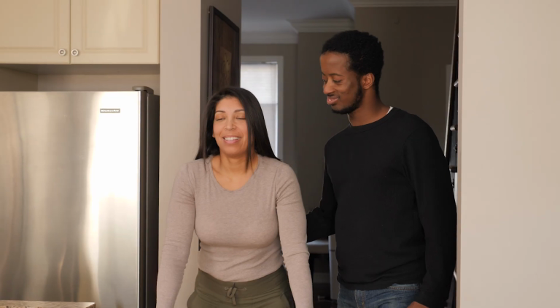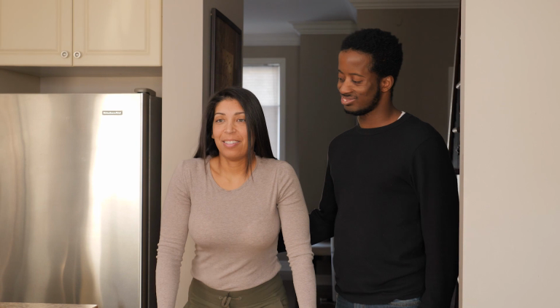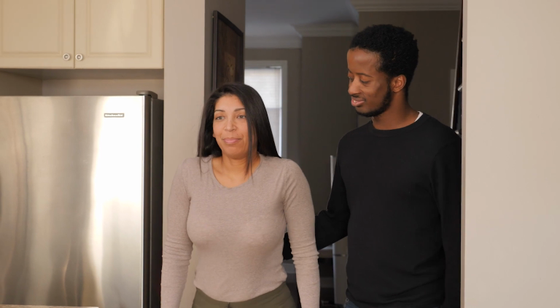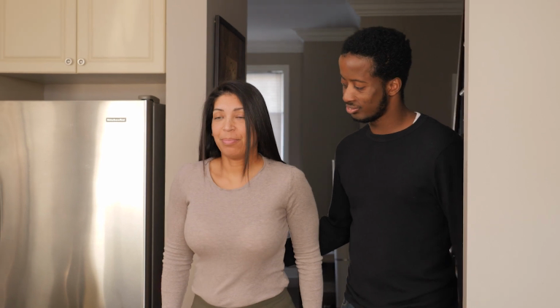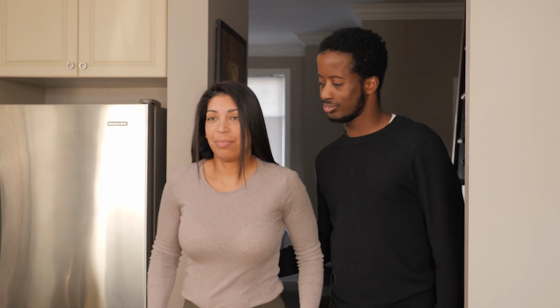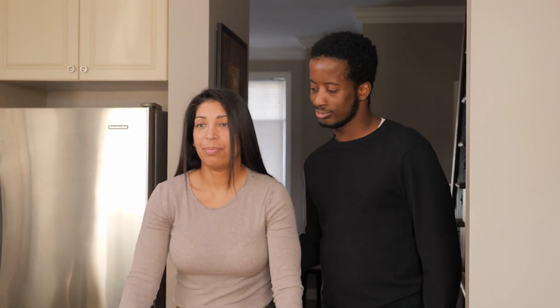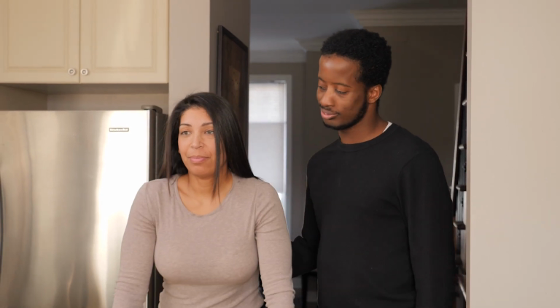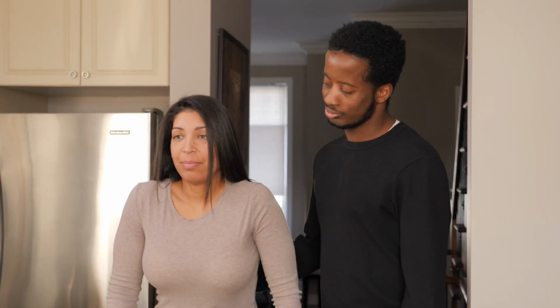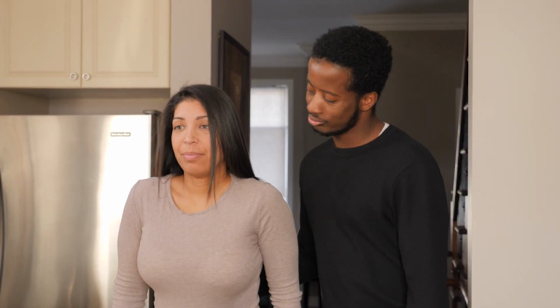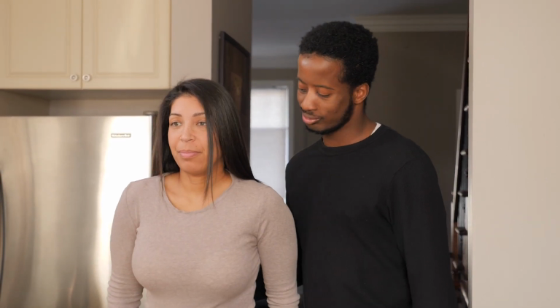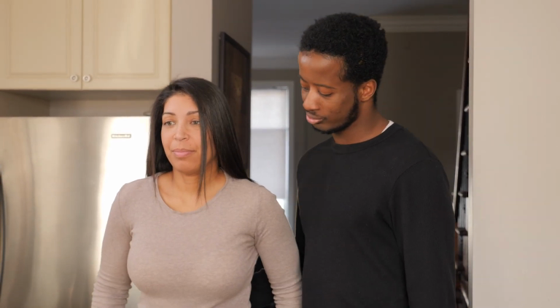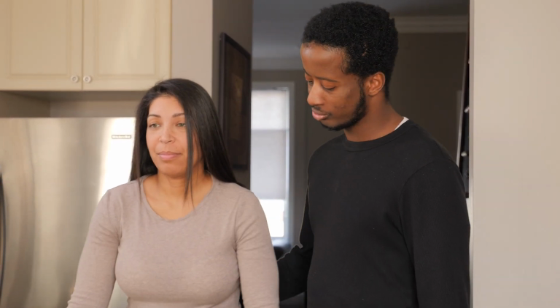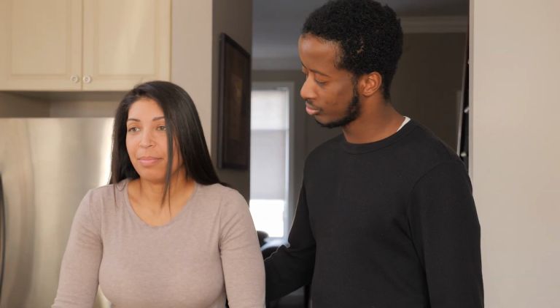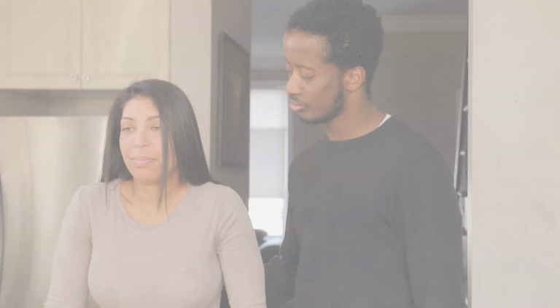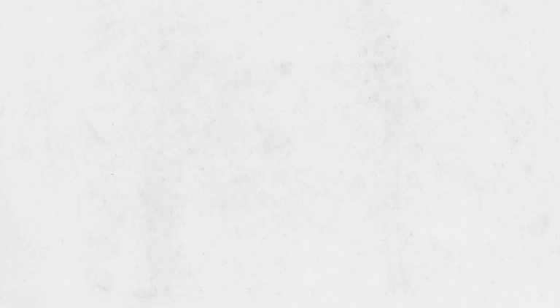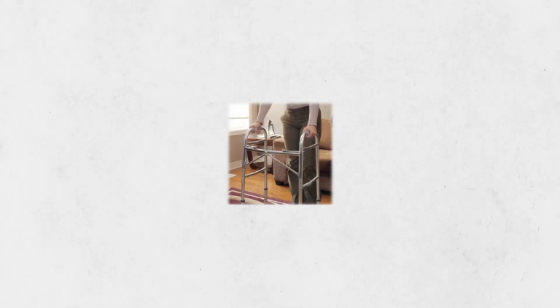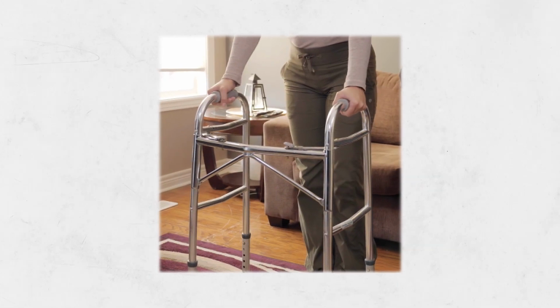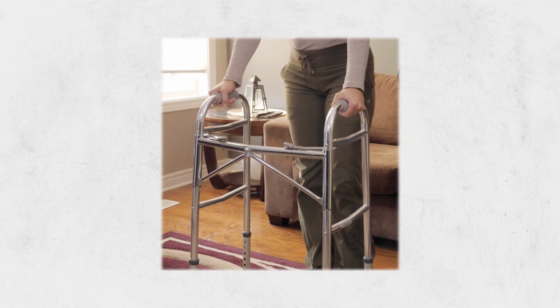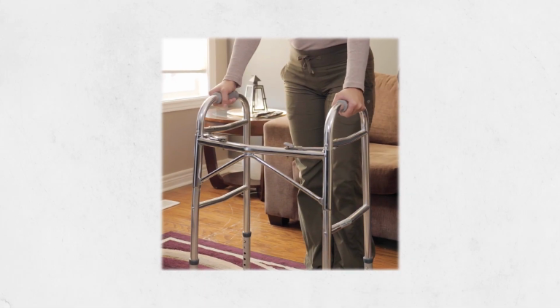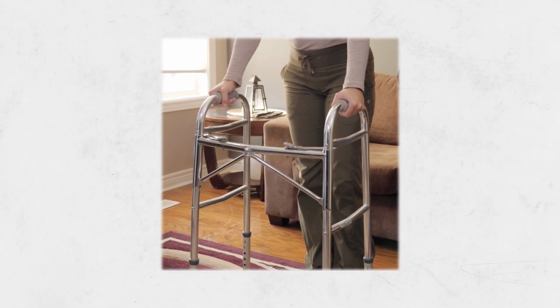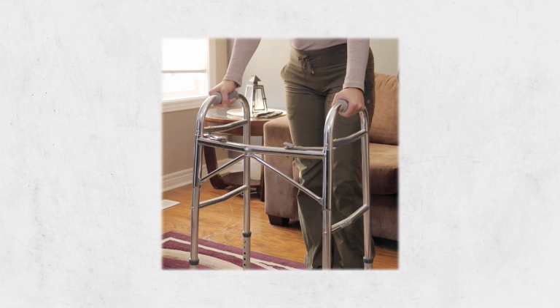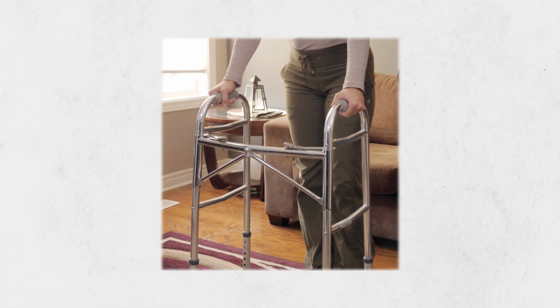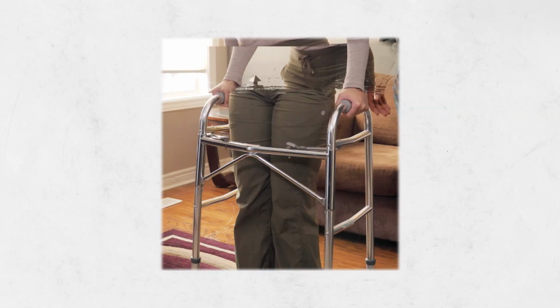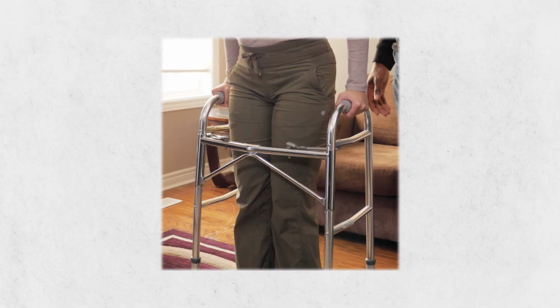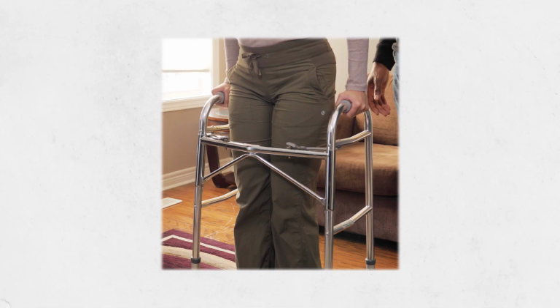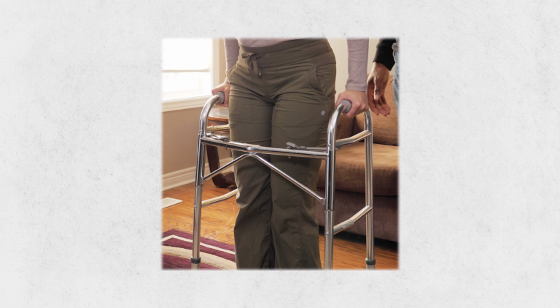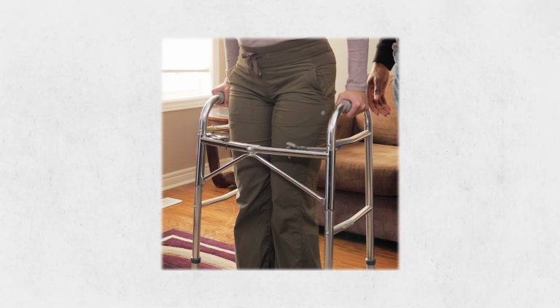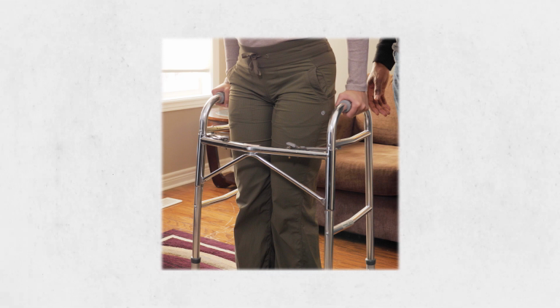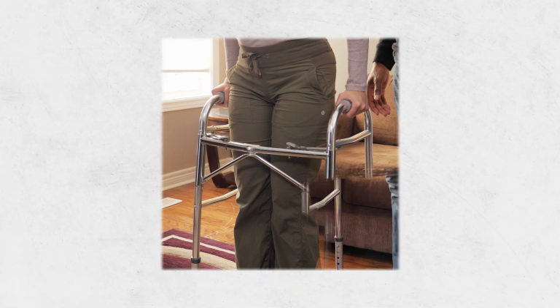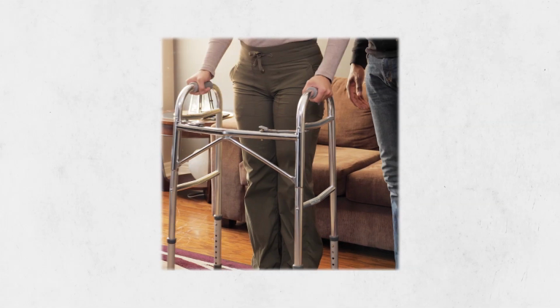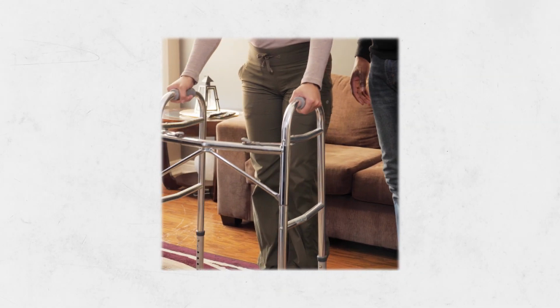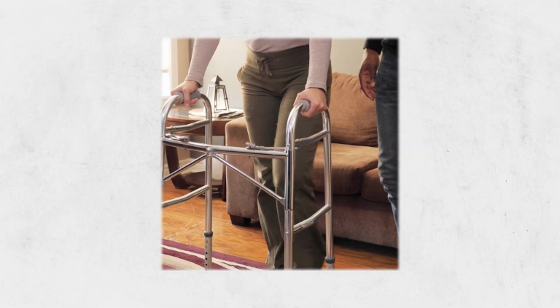When they're walking with a walker, they should follow a pattern that's as easy as one, two, three. One: push the walker ahead of themselves slightly. Two: step into the walker. Three: repeat.